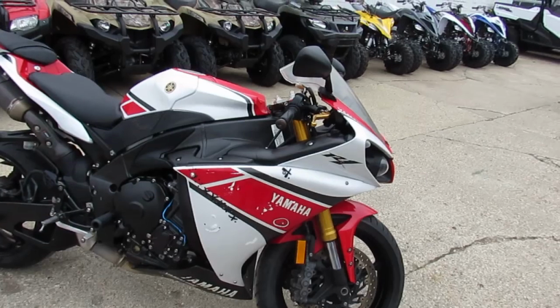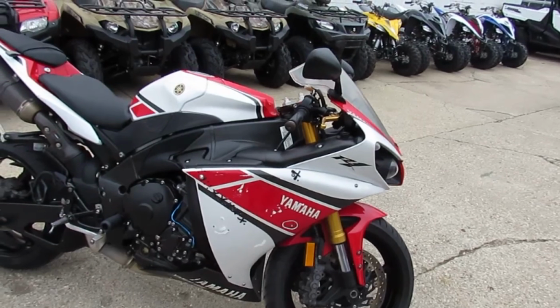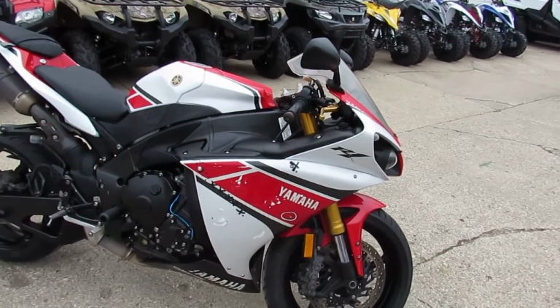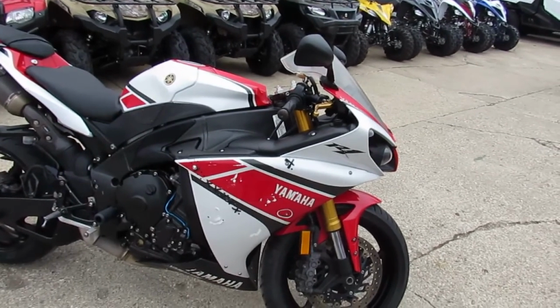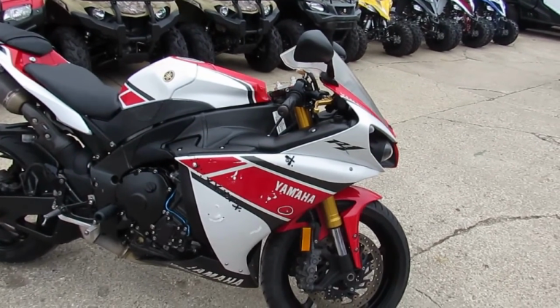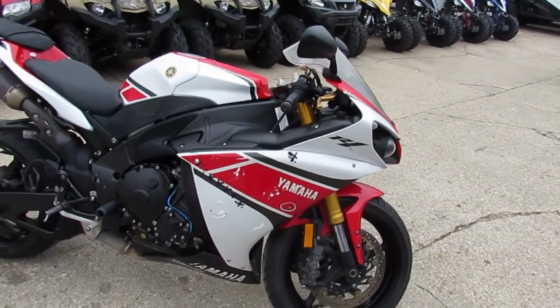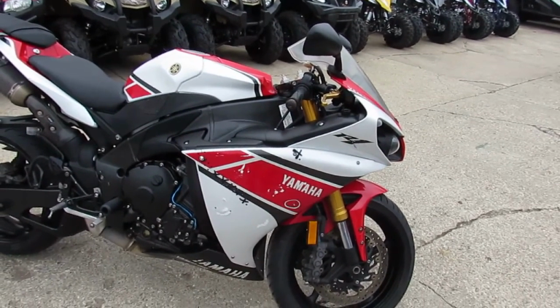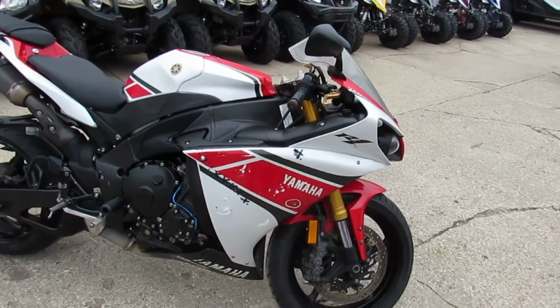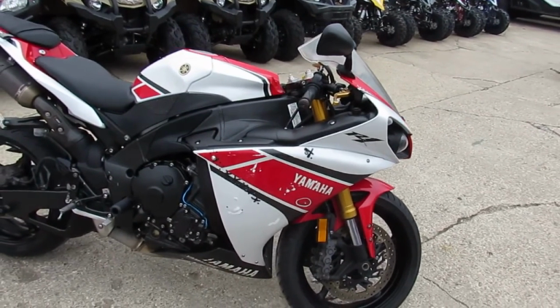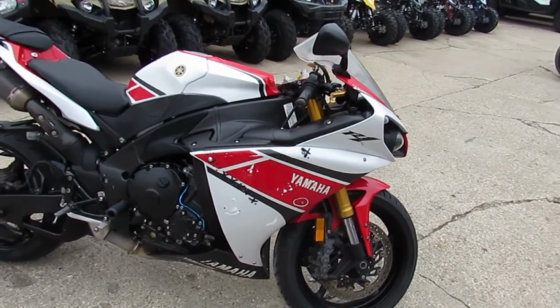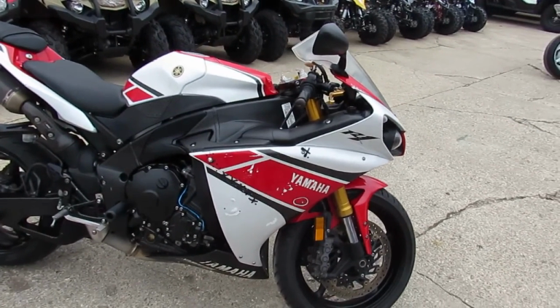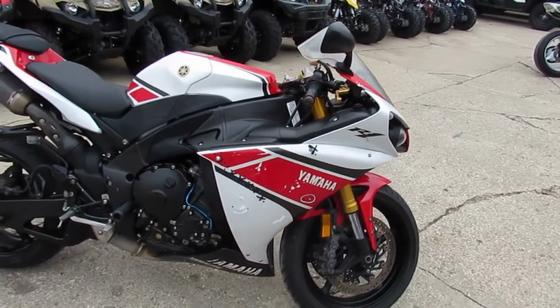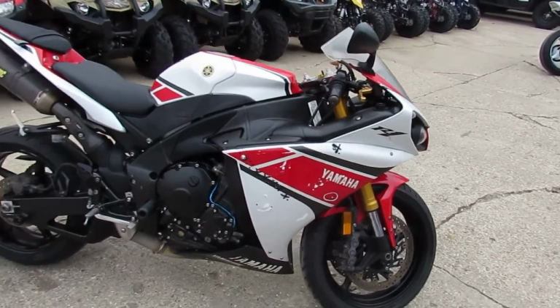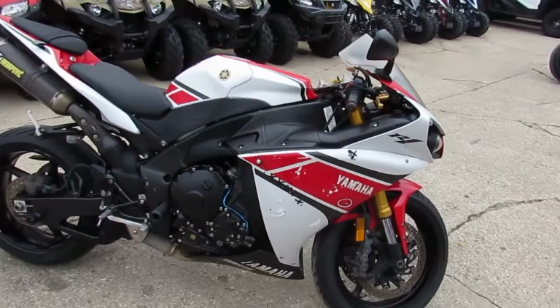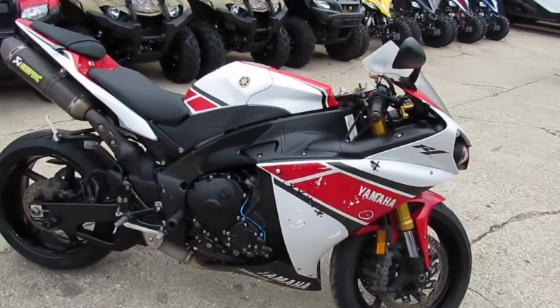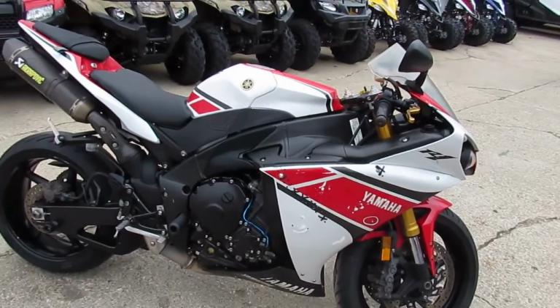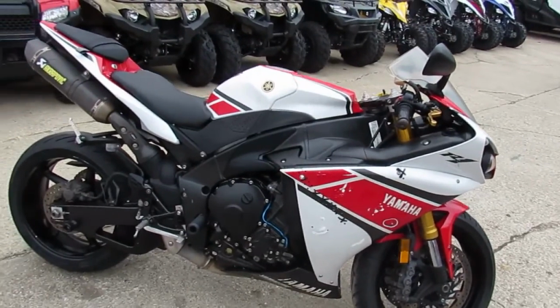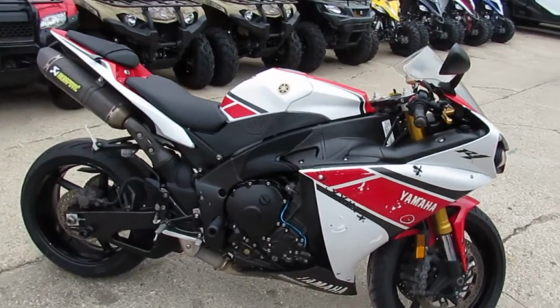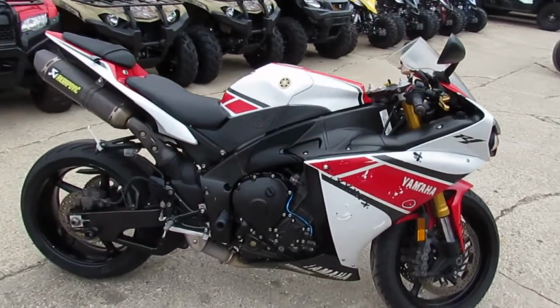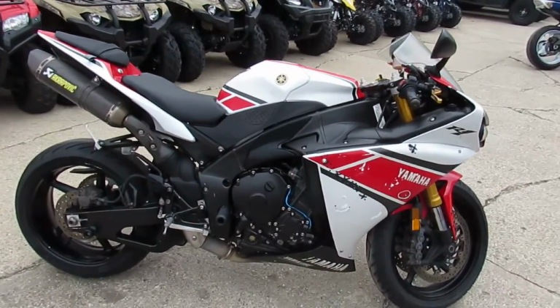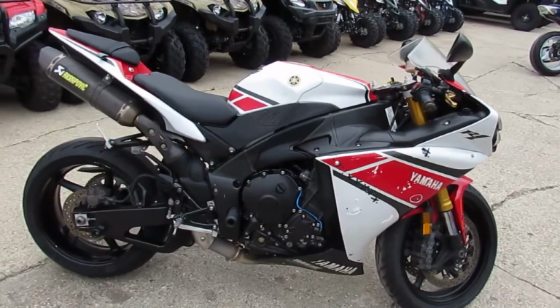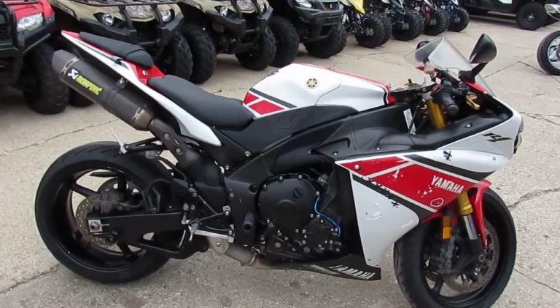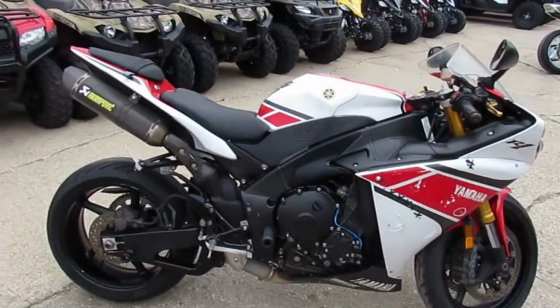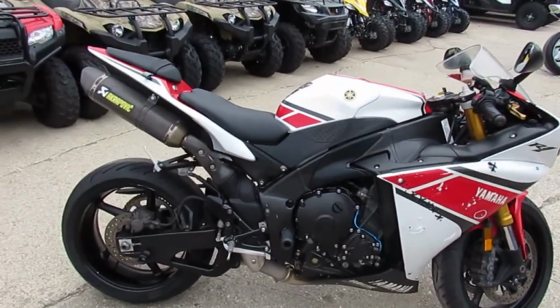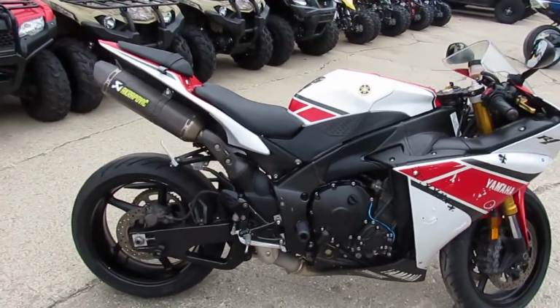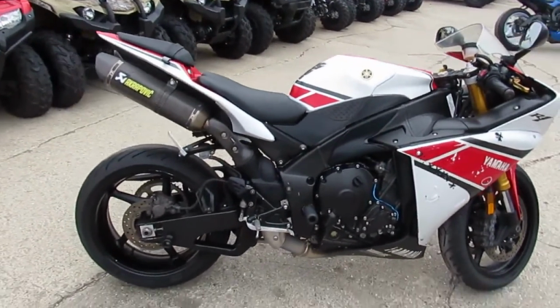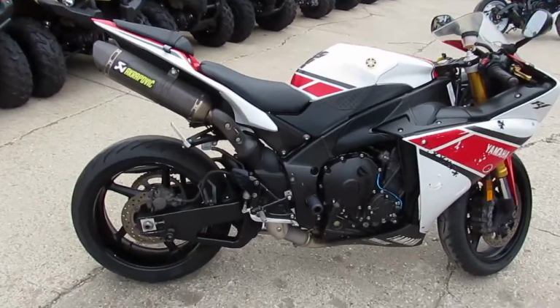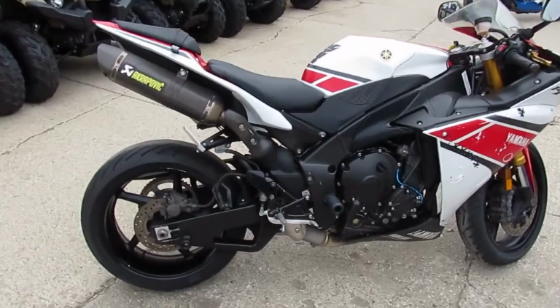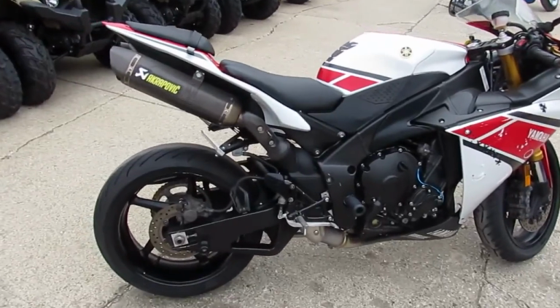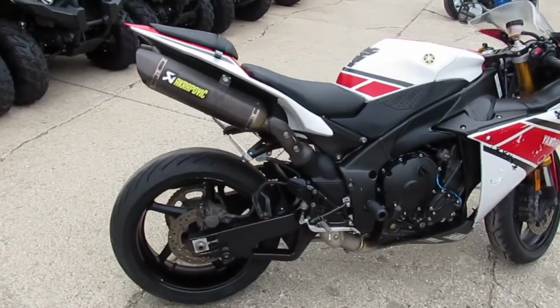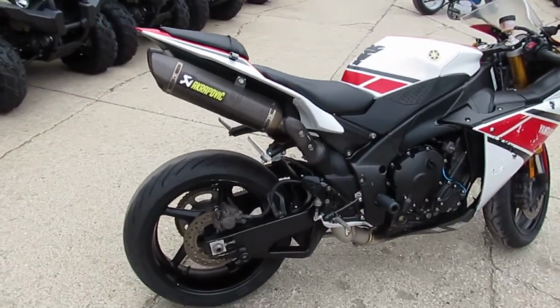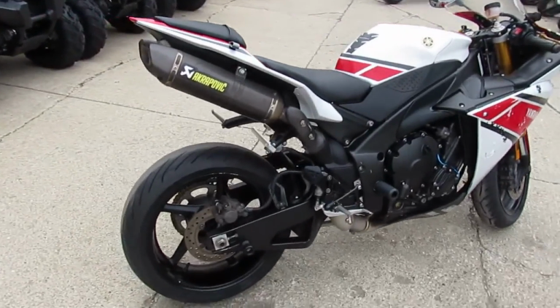Hey guys, it's ApprovalPowersports.com here. We're getting into riding season. We've got over 600 used bikes in our showroom for sale. Today I'm going to show you the used 2012 R1. It's a 50th anniversary MotoGP edition for sale.